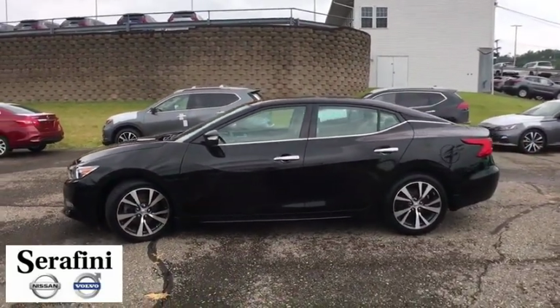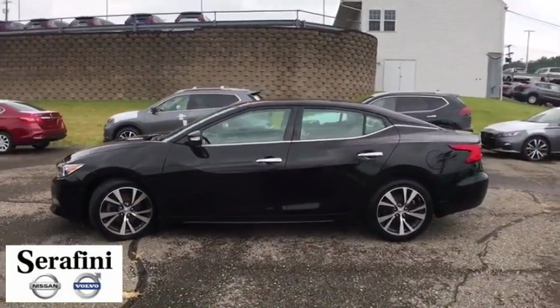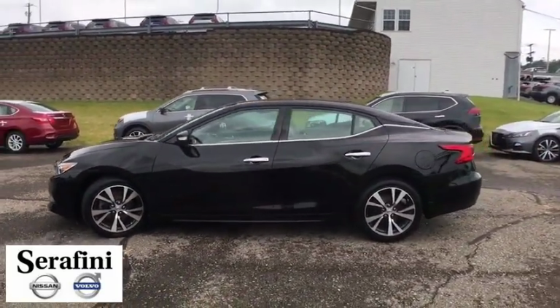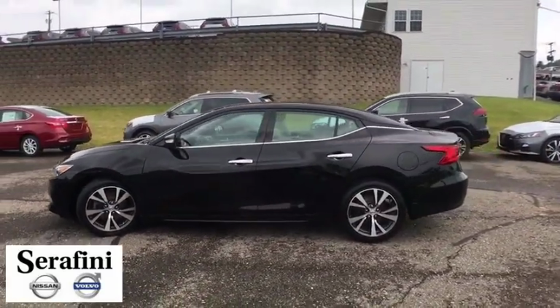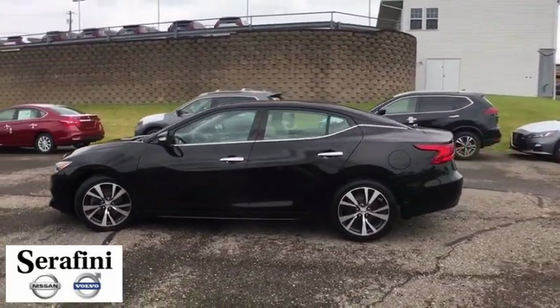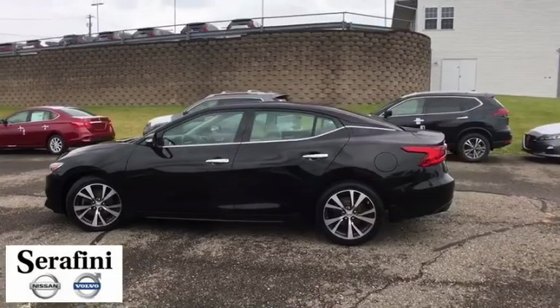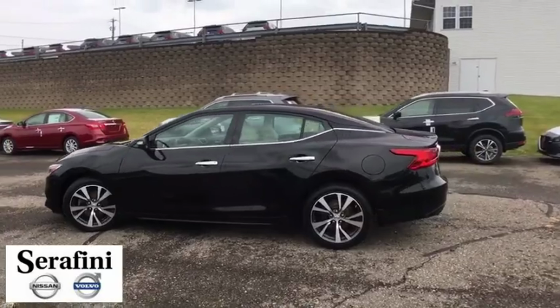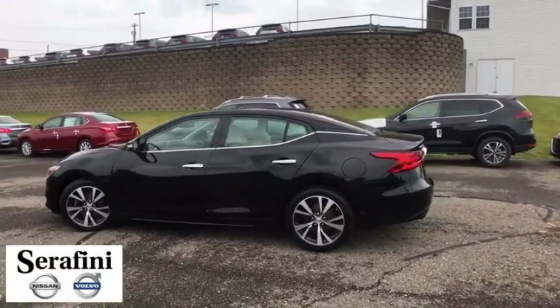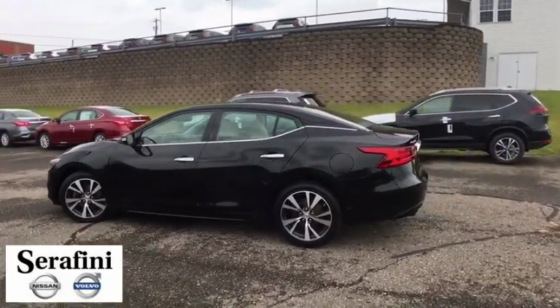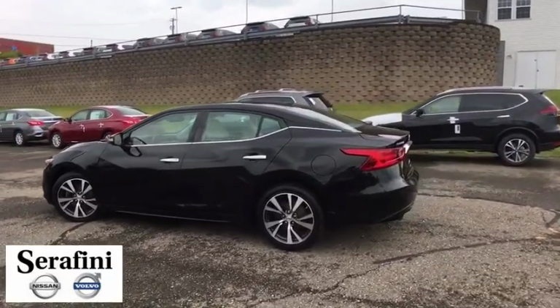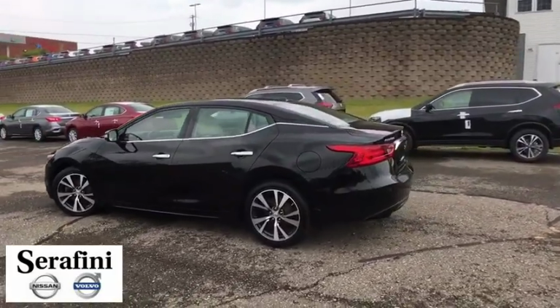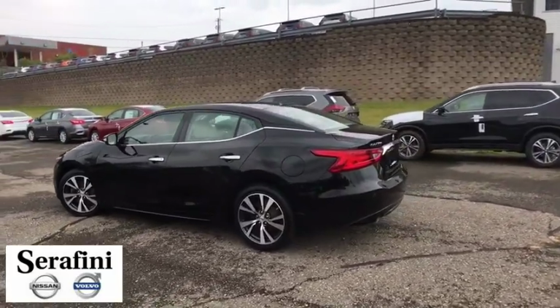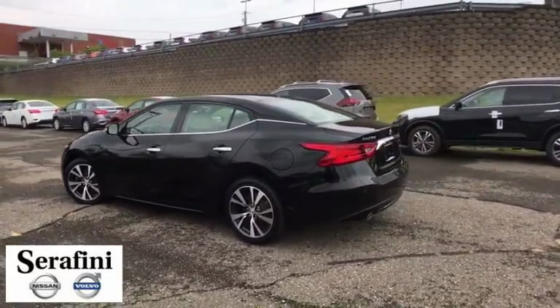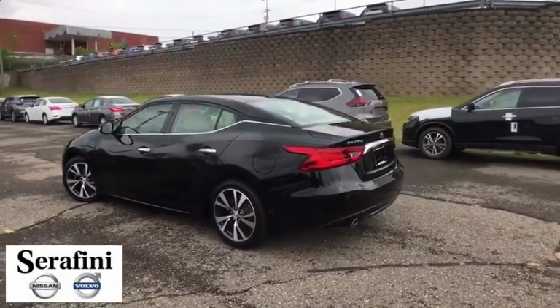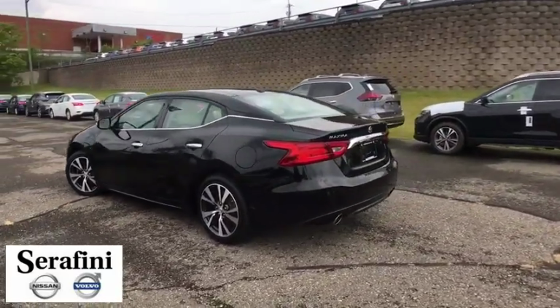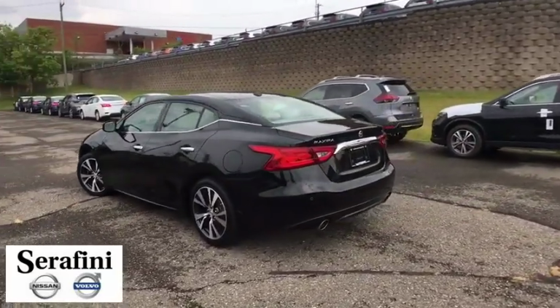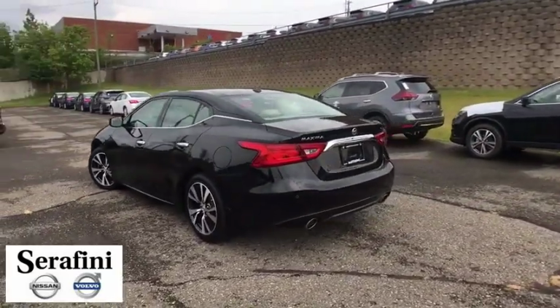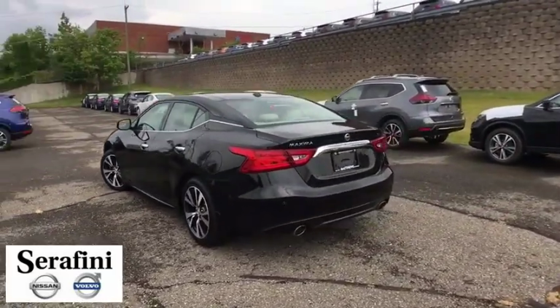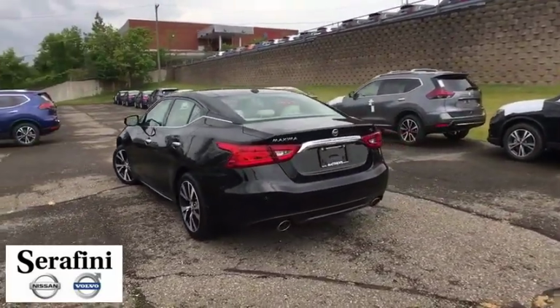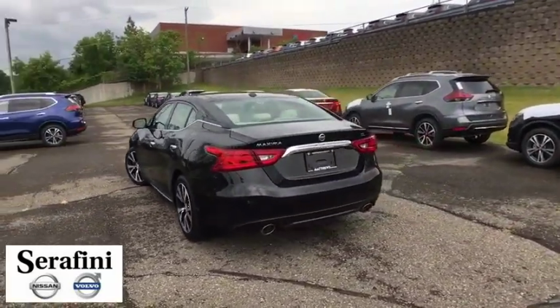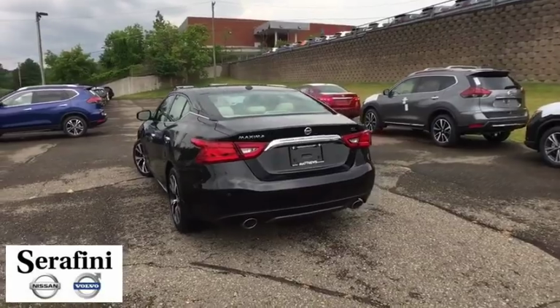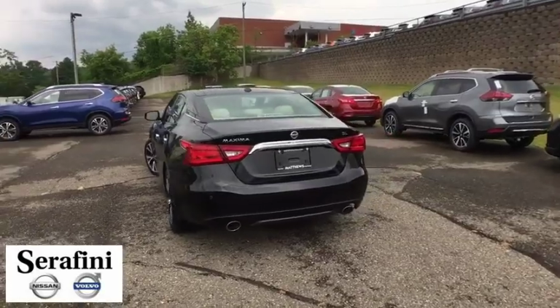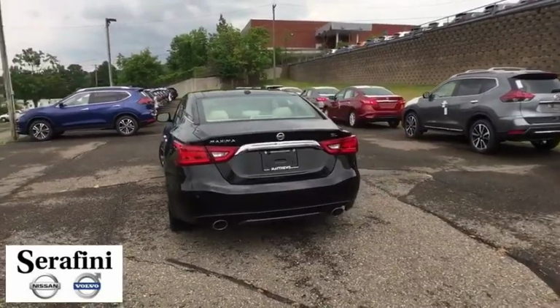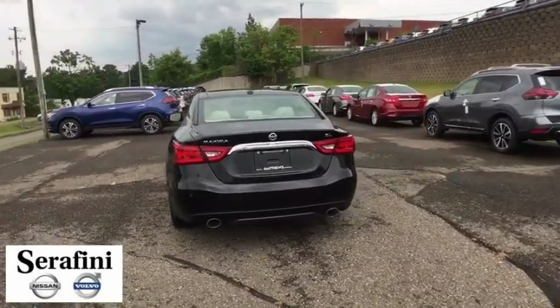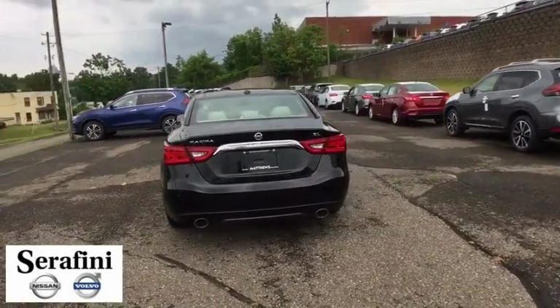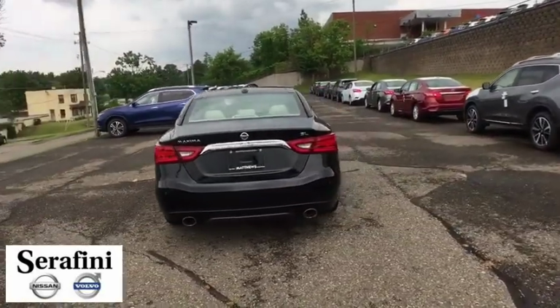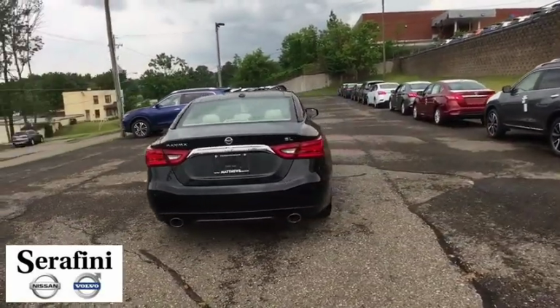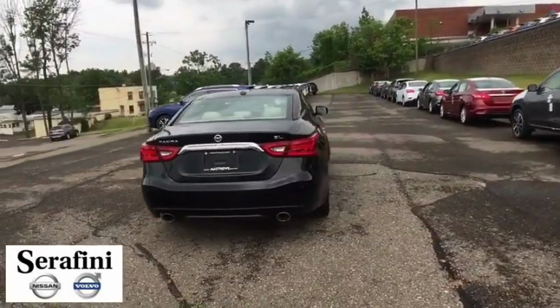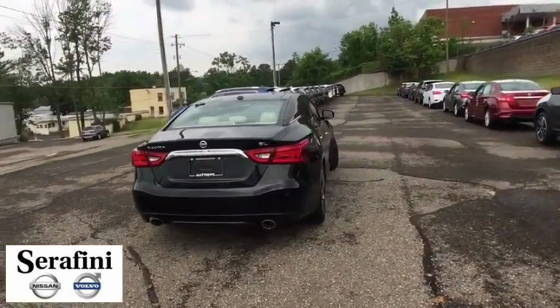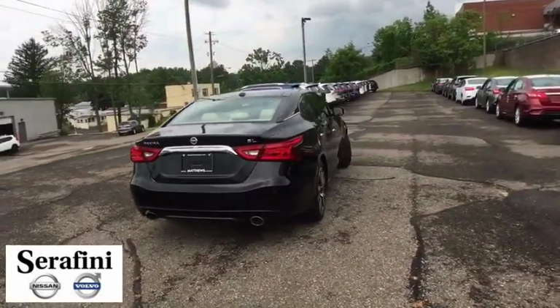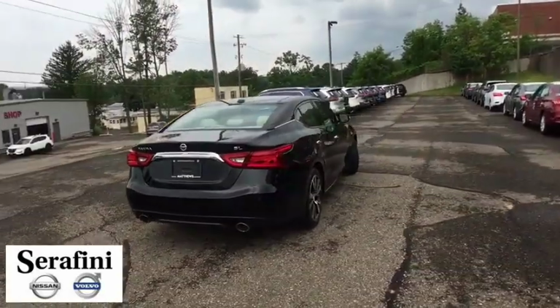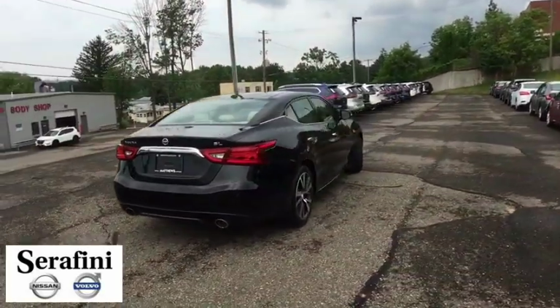This vehicle has less than 25,000 miles. Here are some of this vehicle's great options: splash guards. Wouldn't you look great in this vehicle? Stop in today and see for yourself.